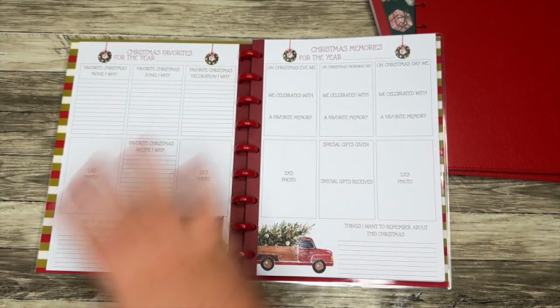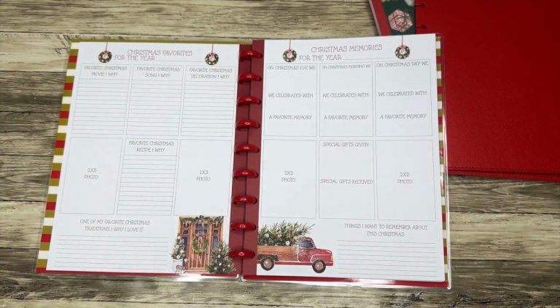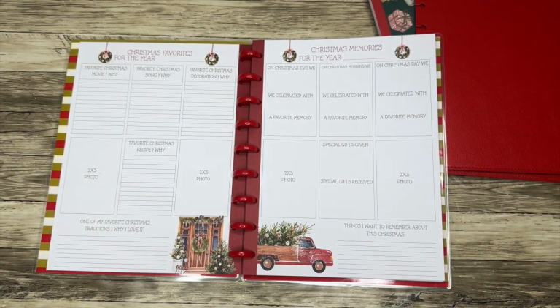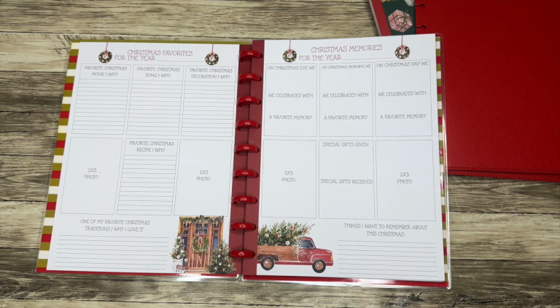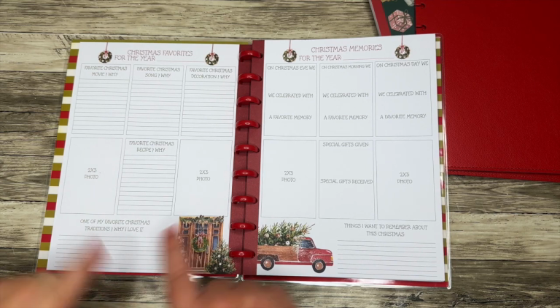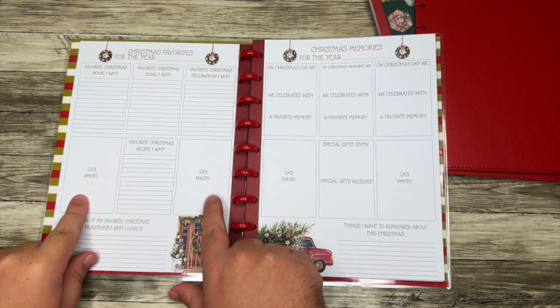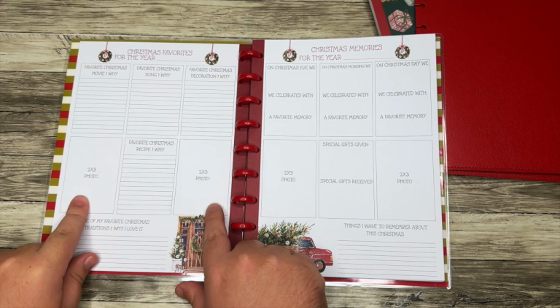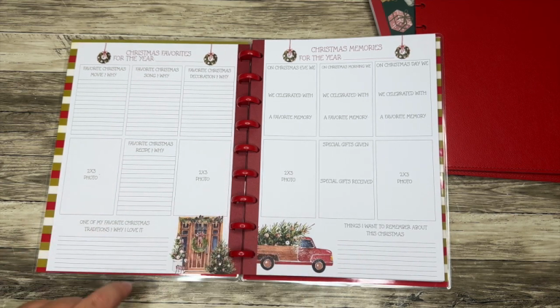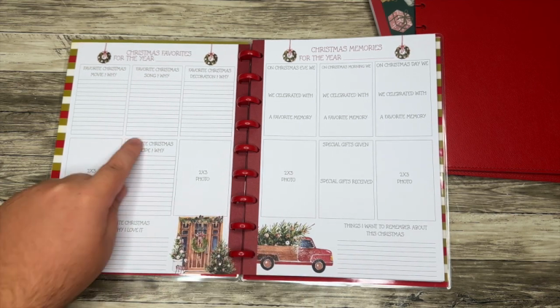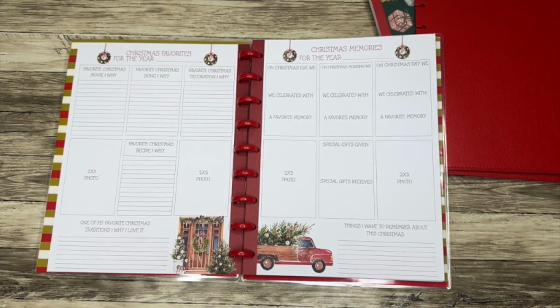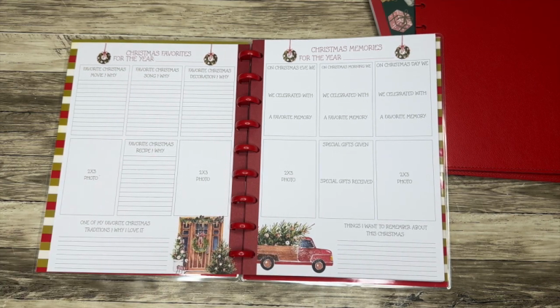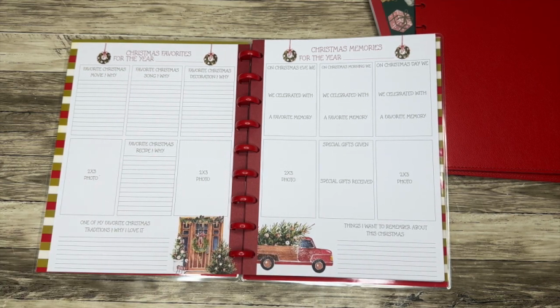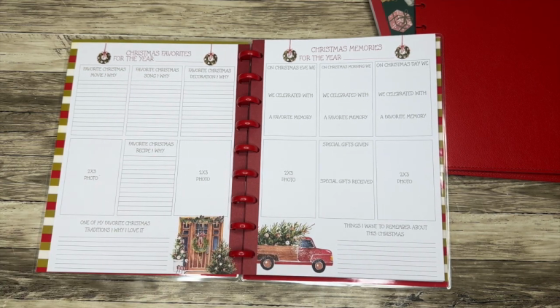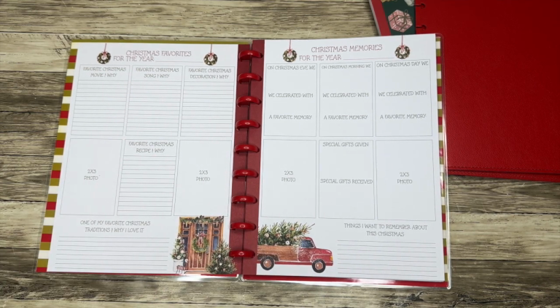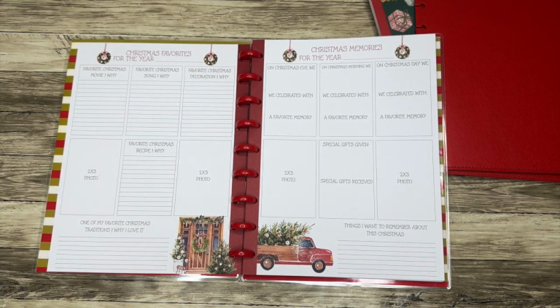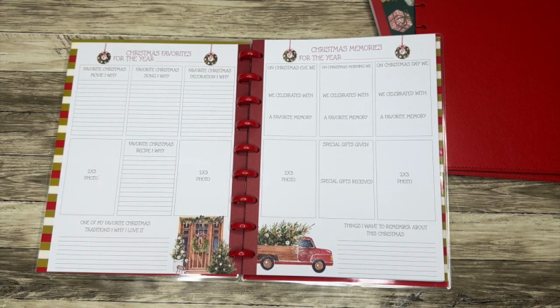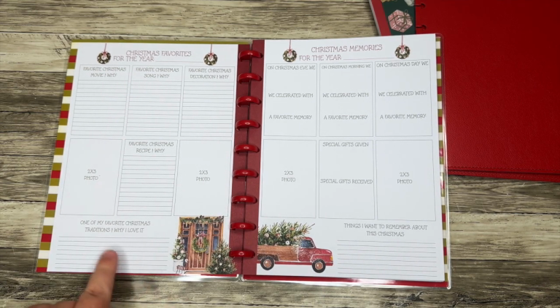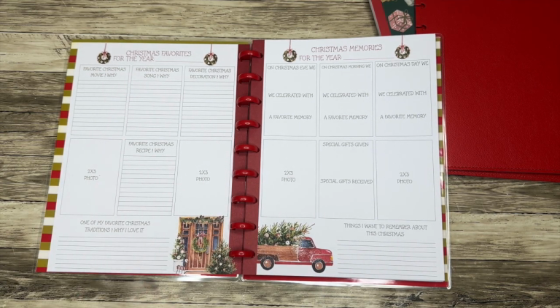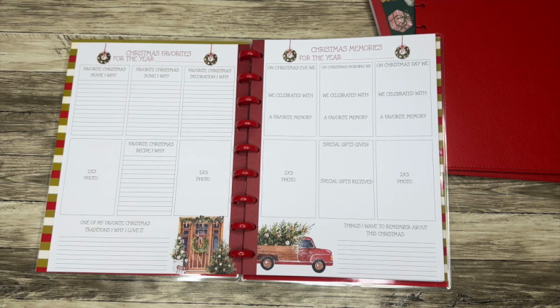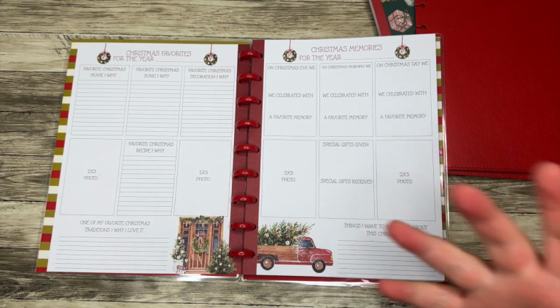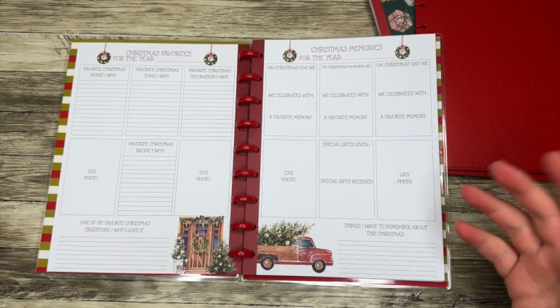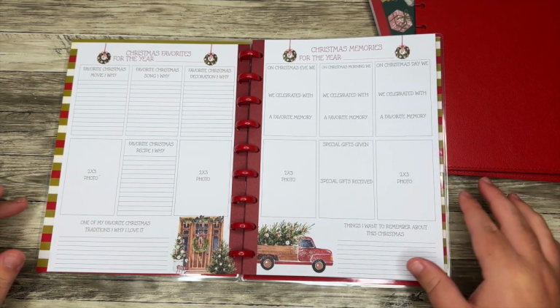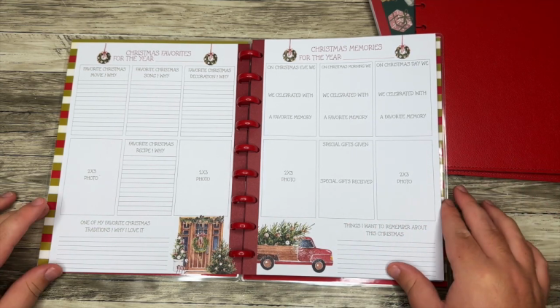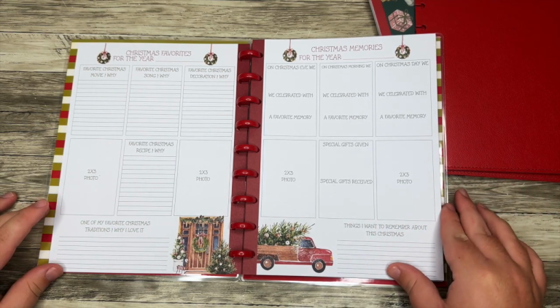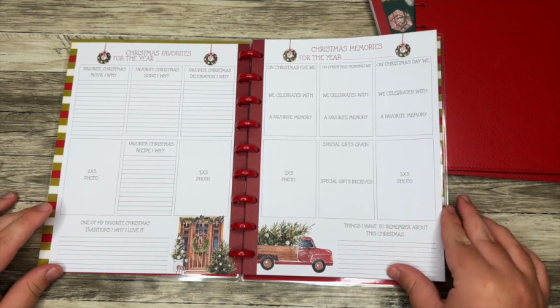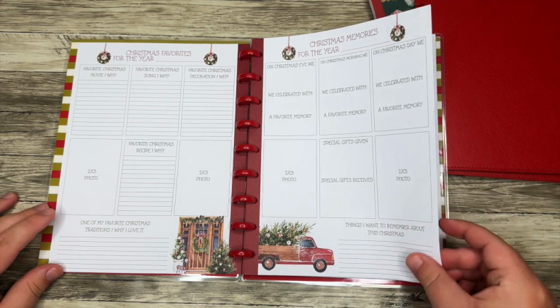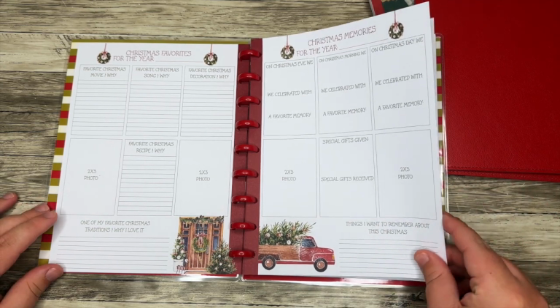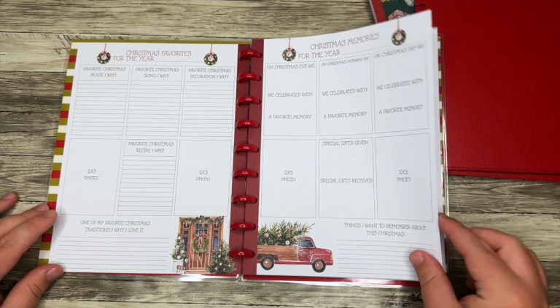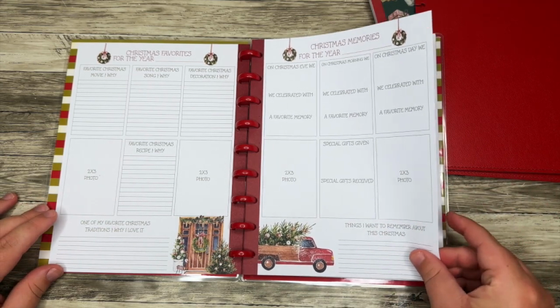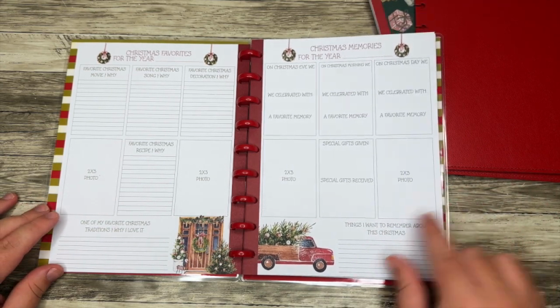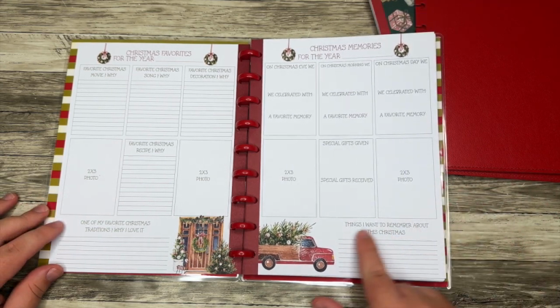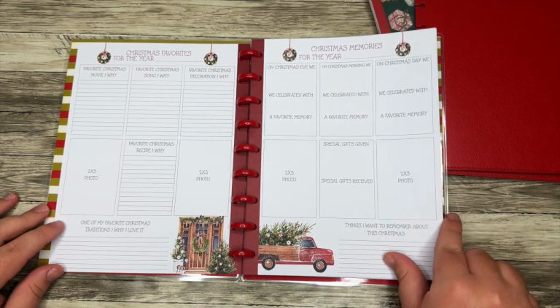Favorite Christmas decoration, some photo spots, favorite Christmas recipe and why, and one of your favorite overall traditions. So some sections vary a little bit across the sheet.